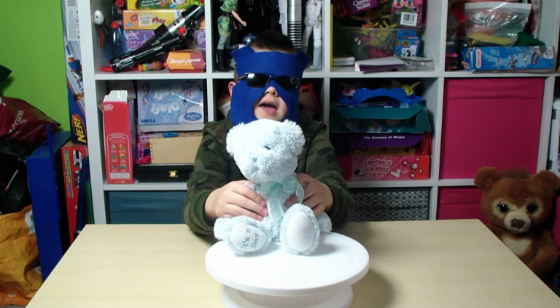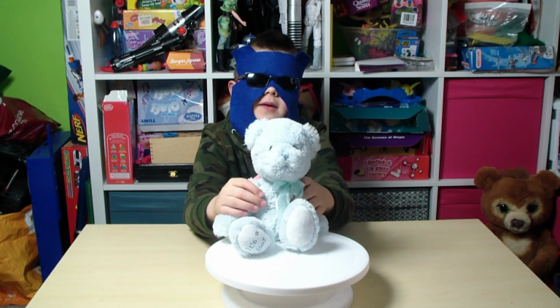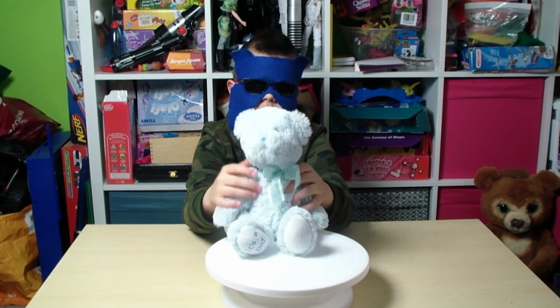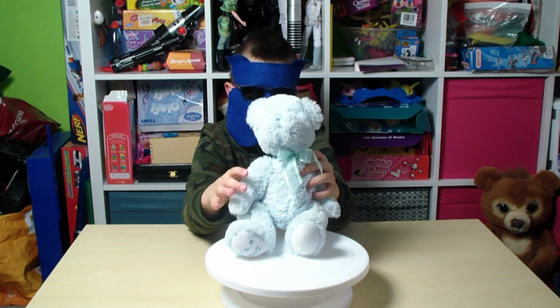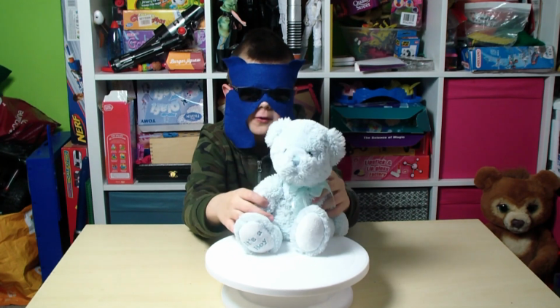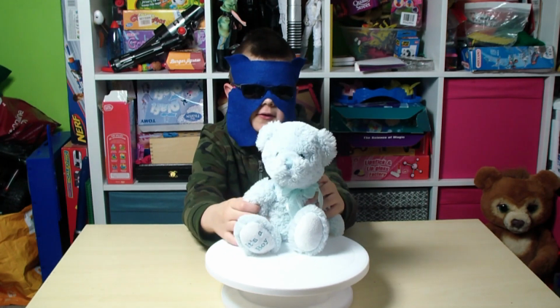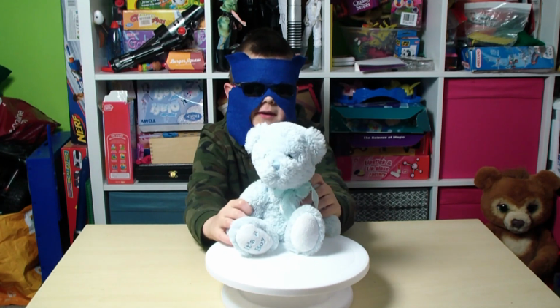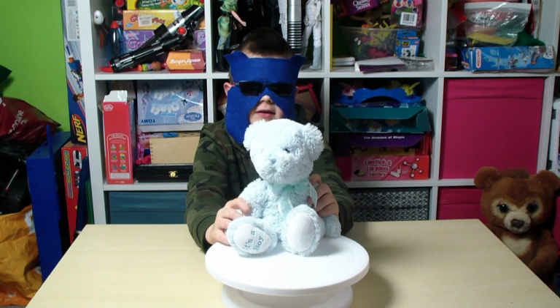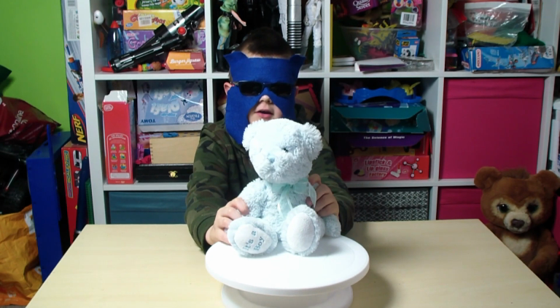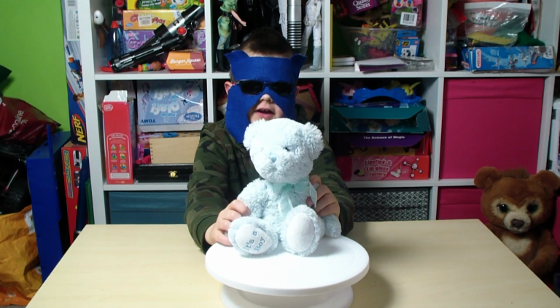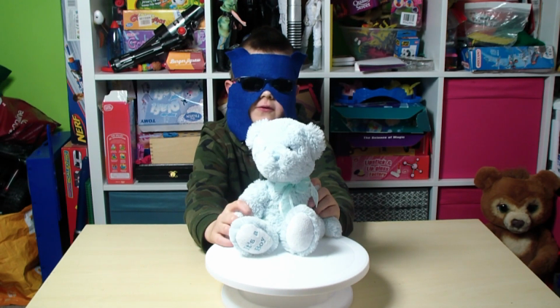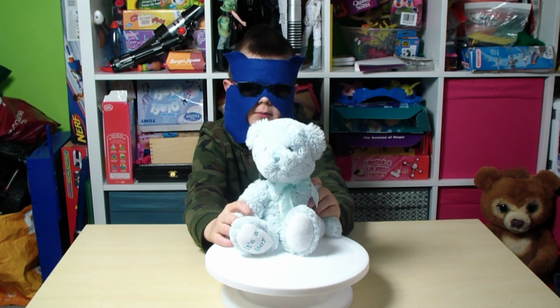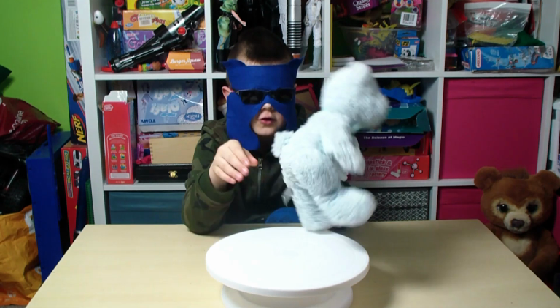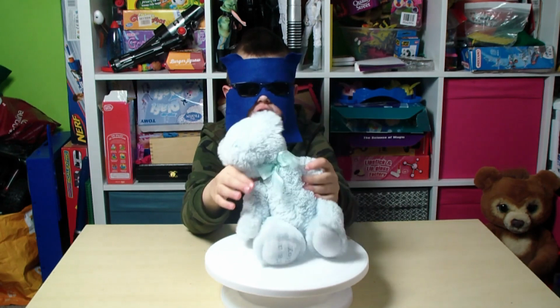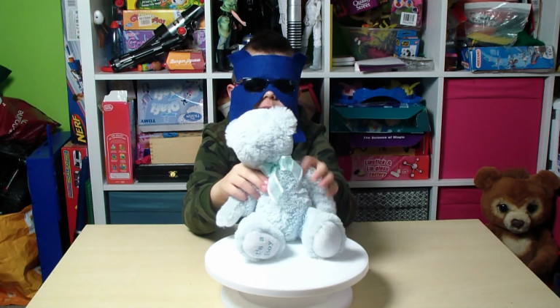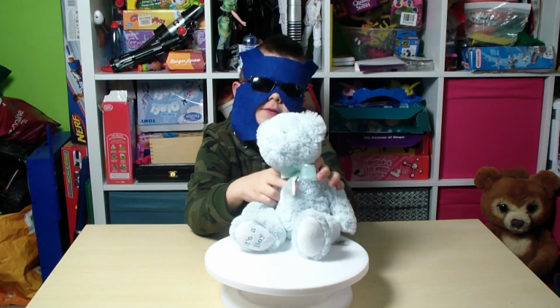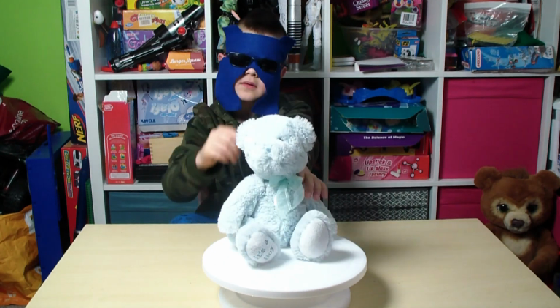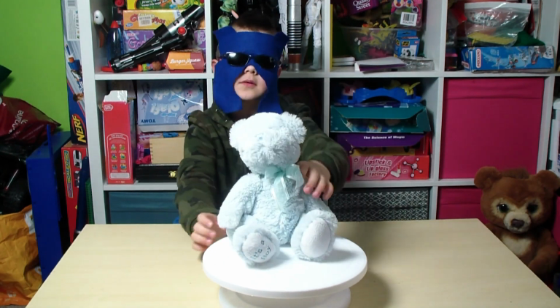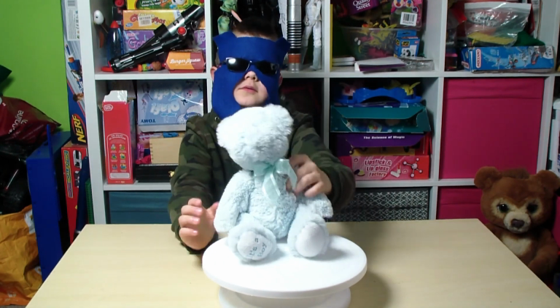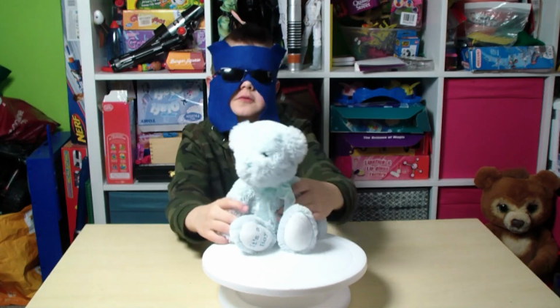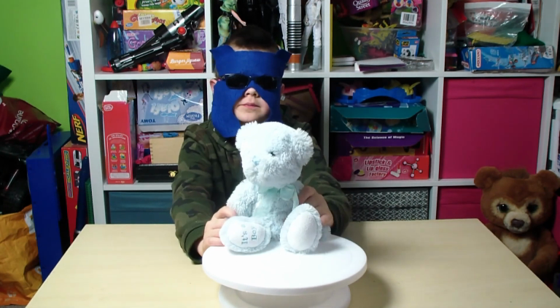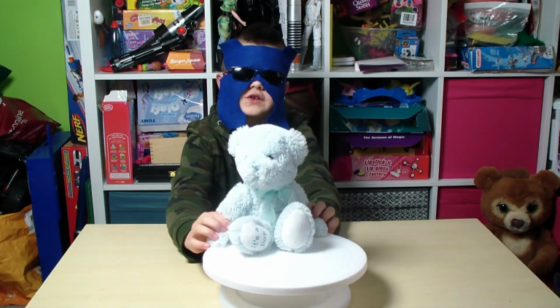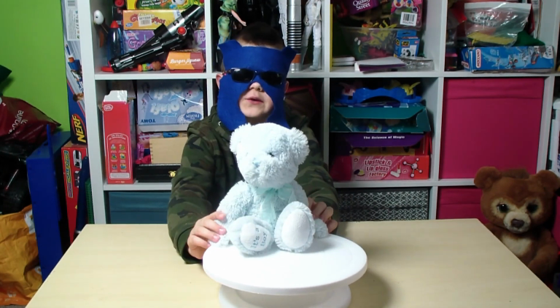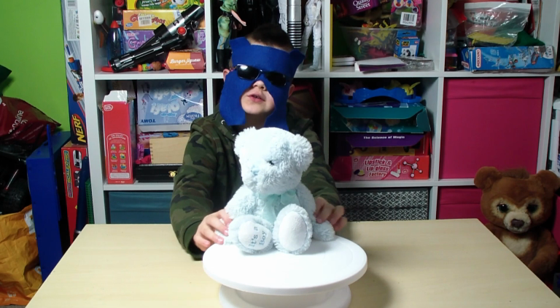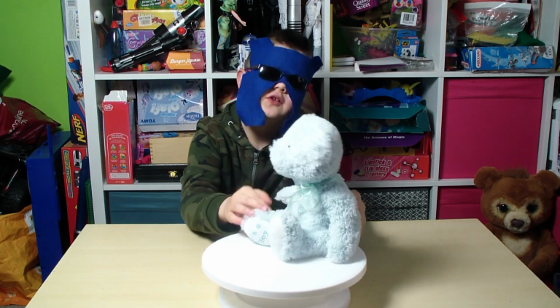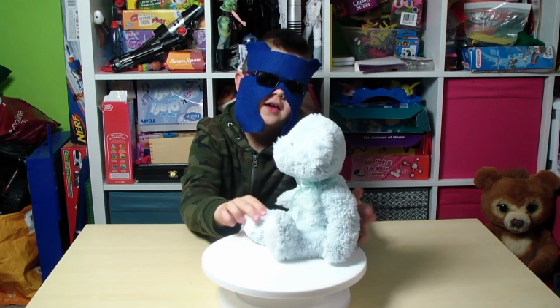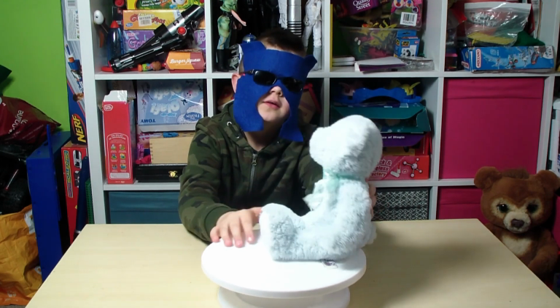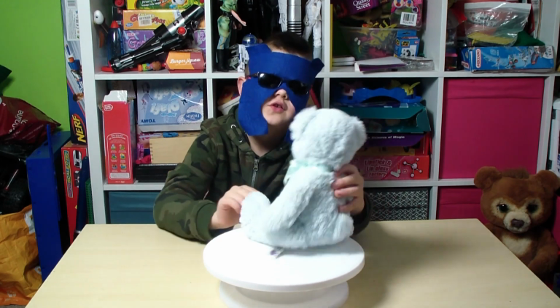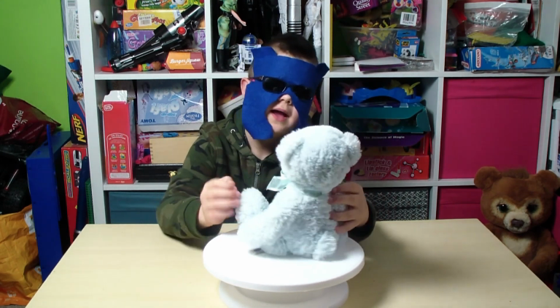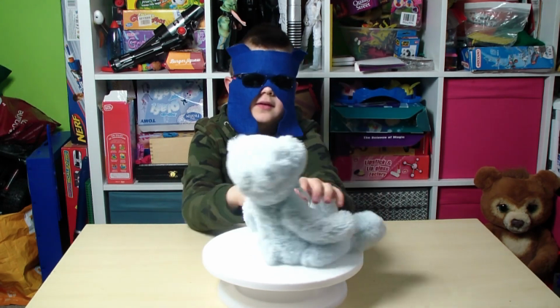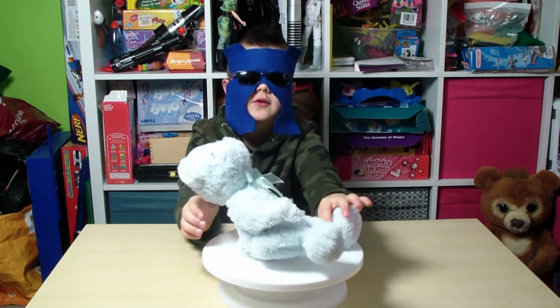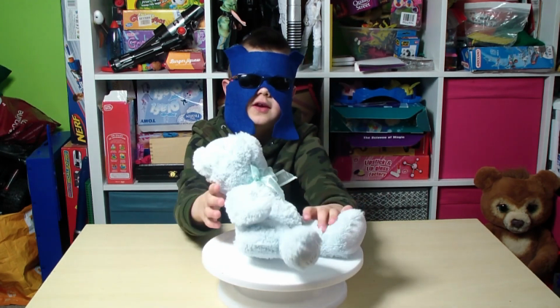Hi, welcome to today's video. We are going to be reviewing a cuddly teddy from Cuddles Time. It came from the Card Factory shop. This is the front, this is the side, this is the back, this is the side.